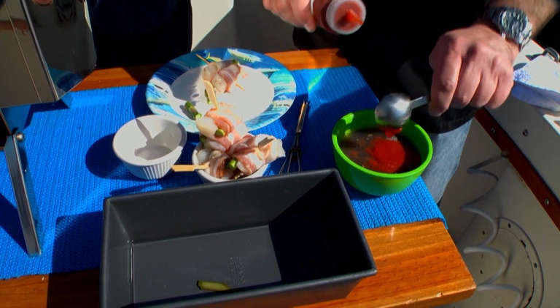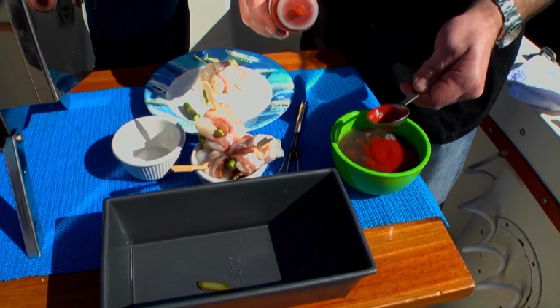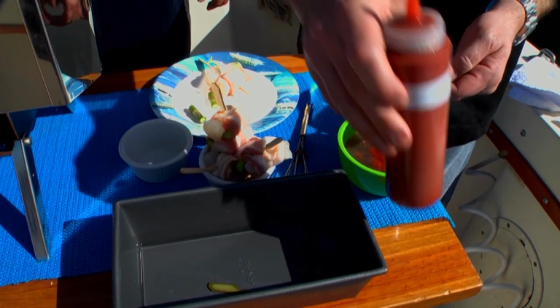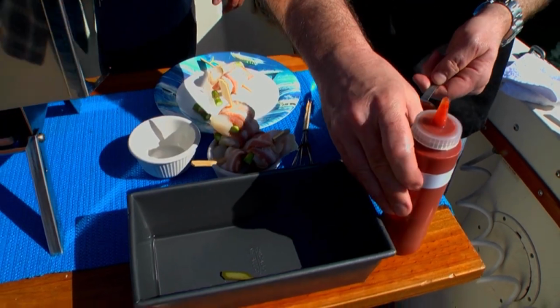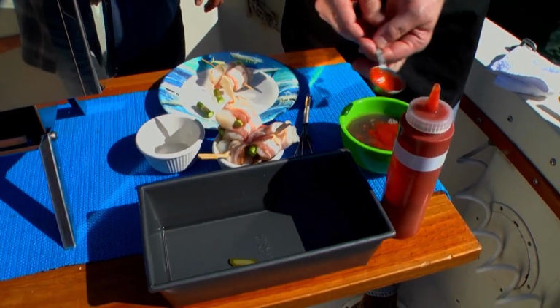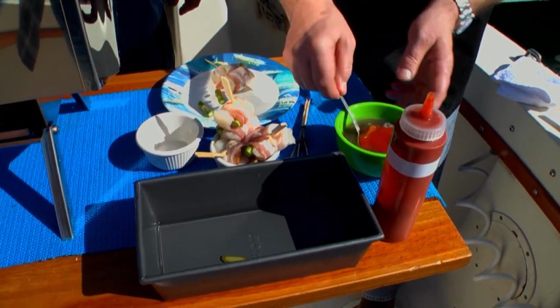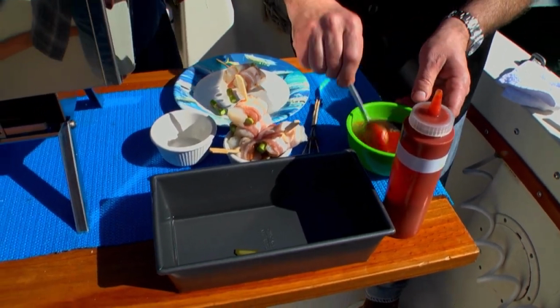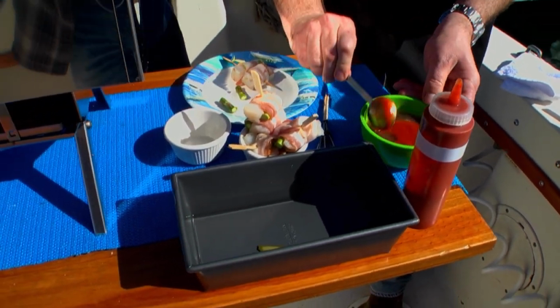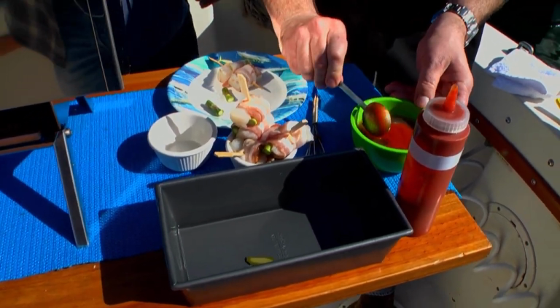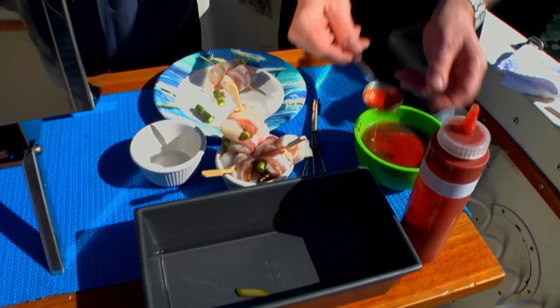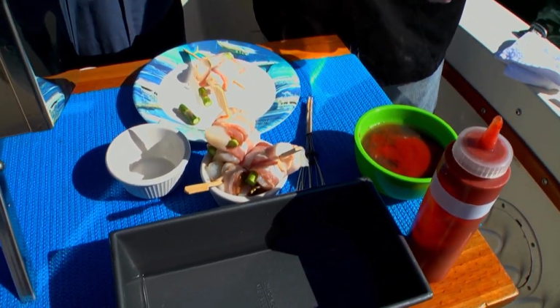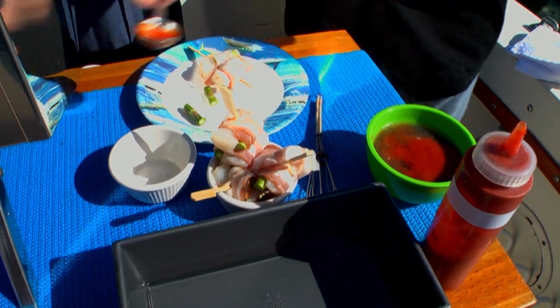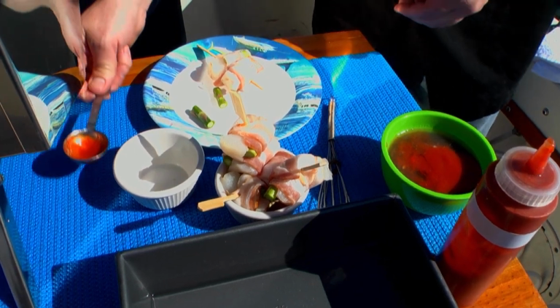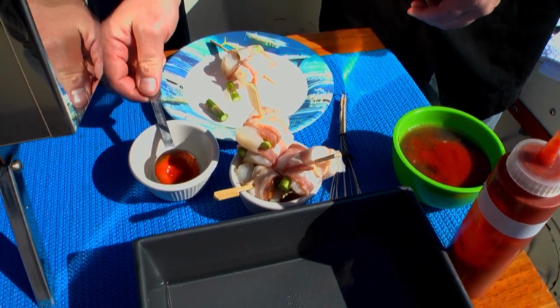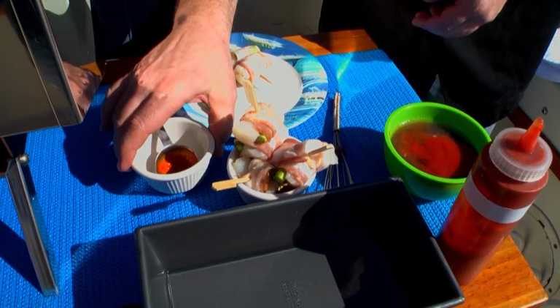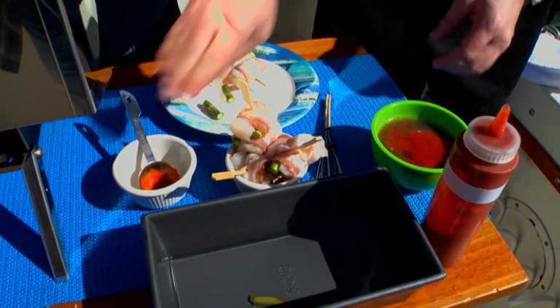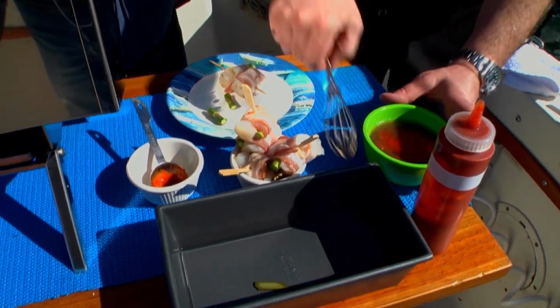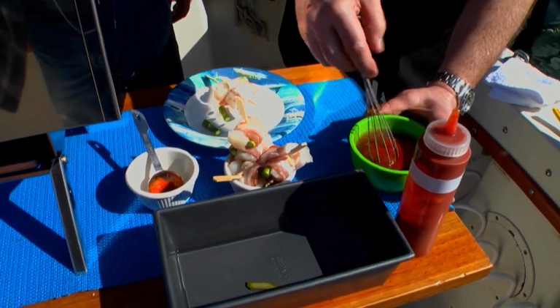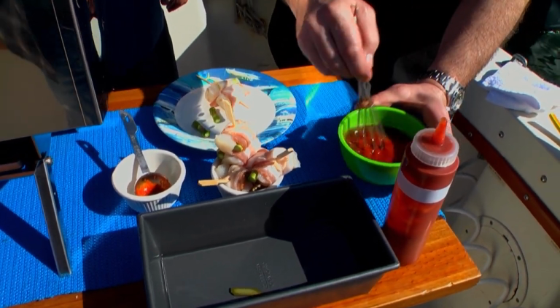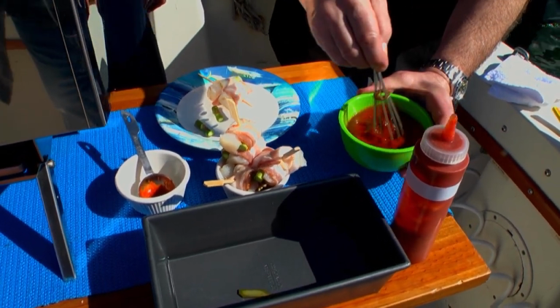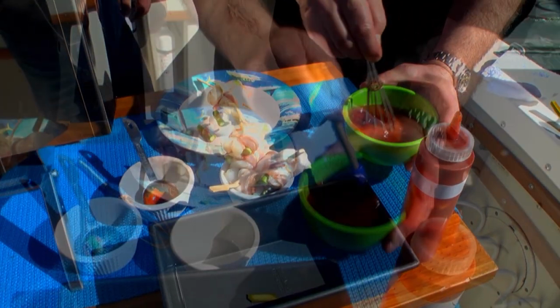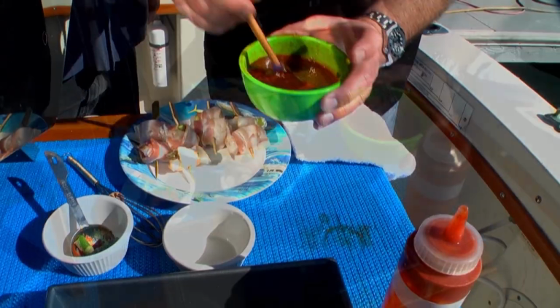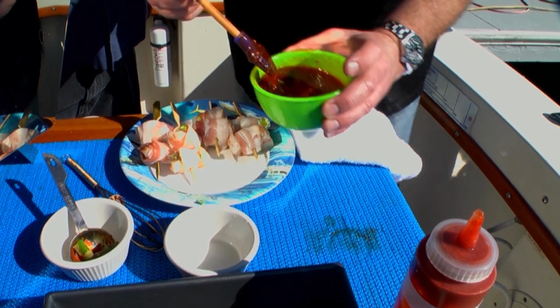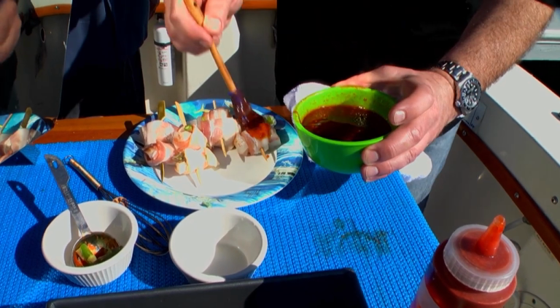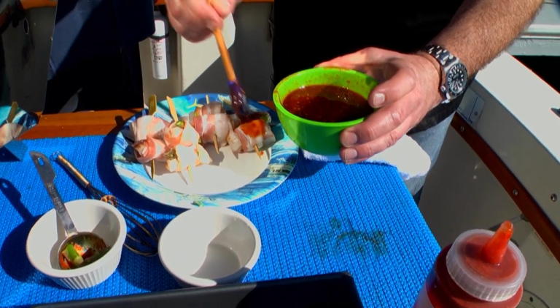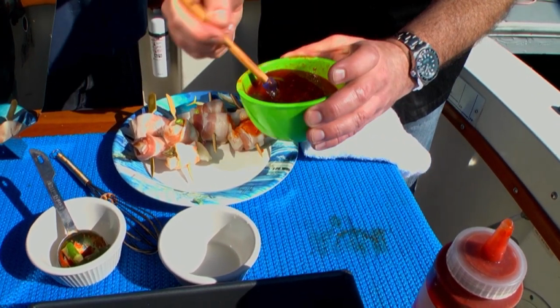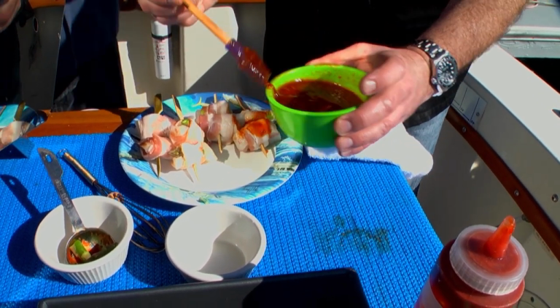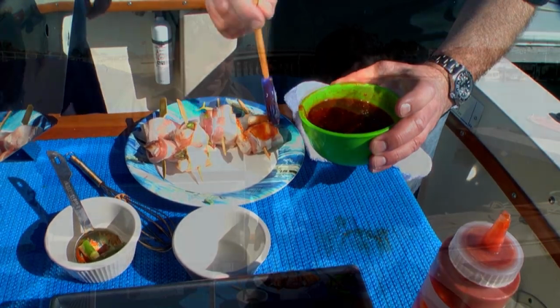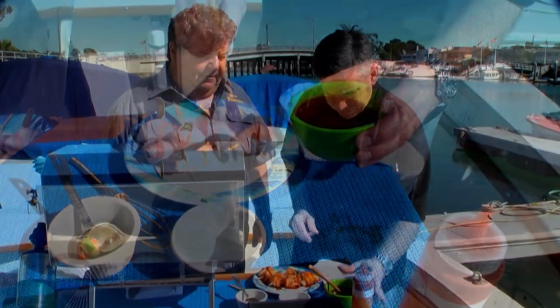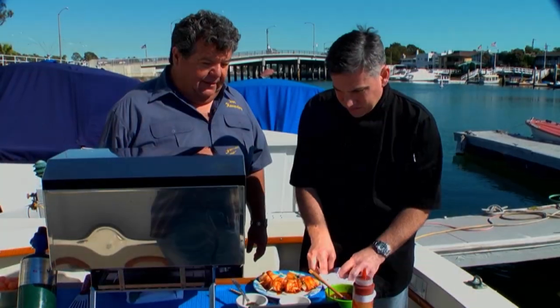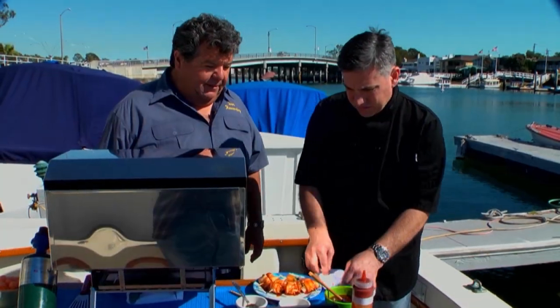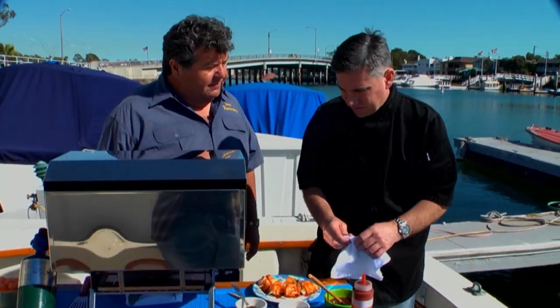I know you like it spicy — yeah, a little more! I don't think I've ever had a fish dish that didn't have some lemon in it.